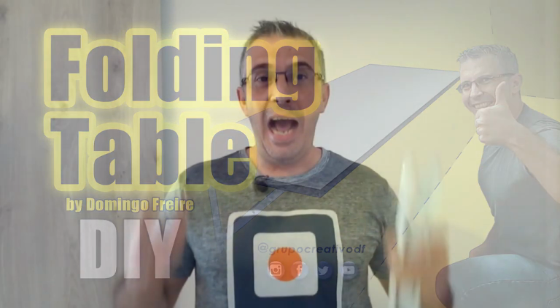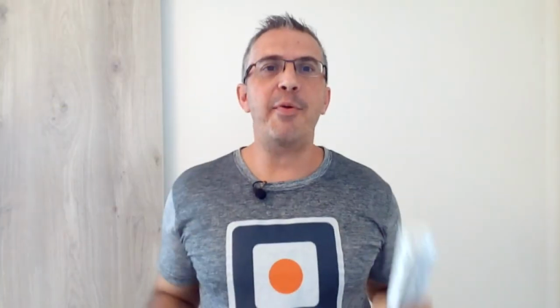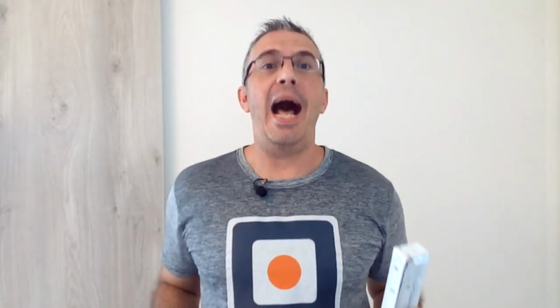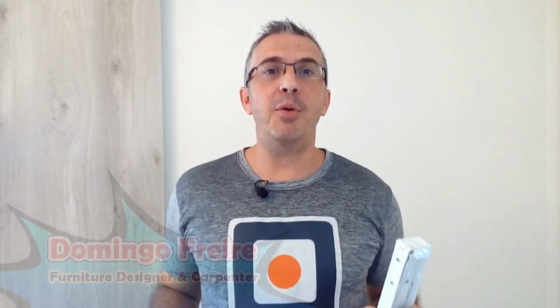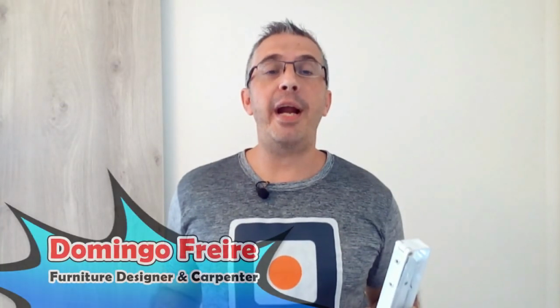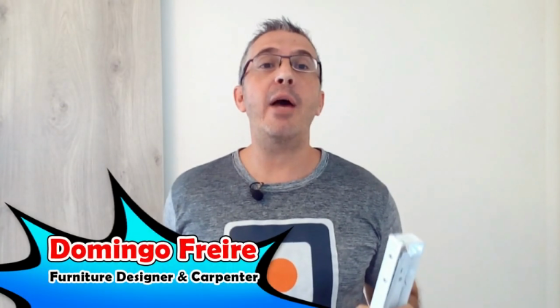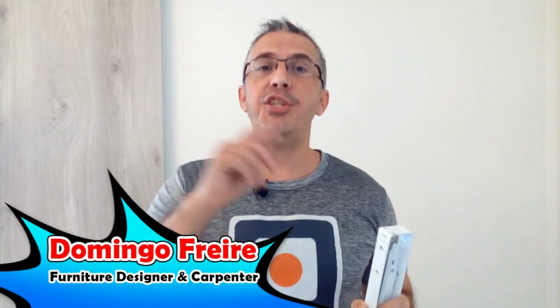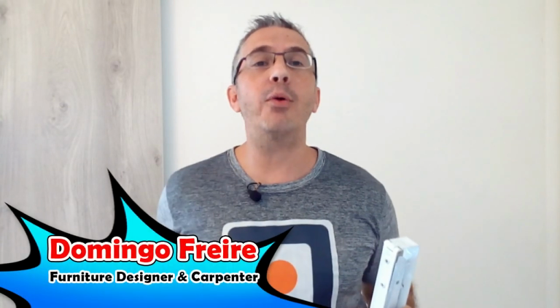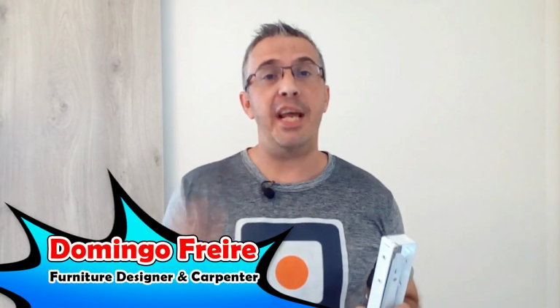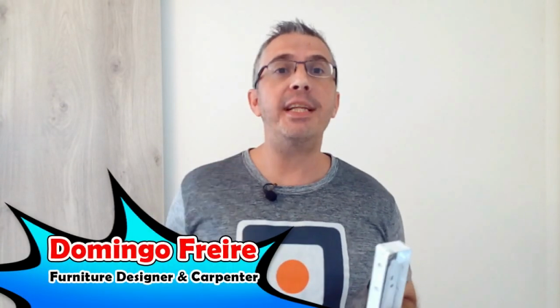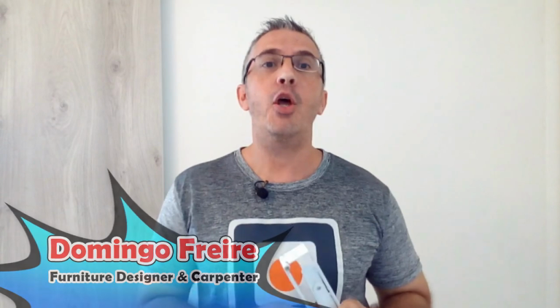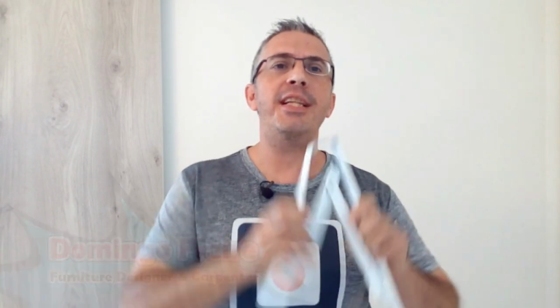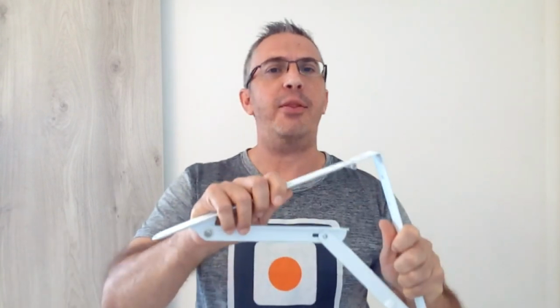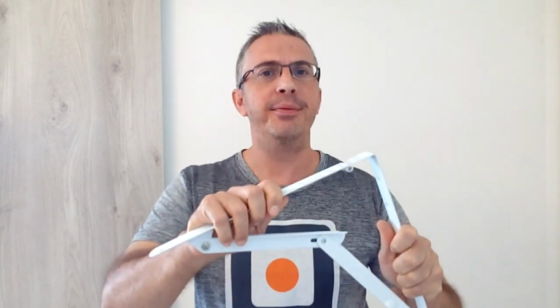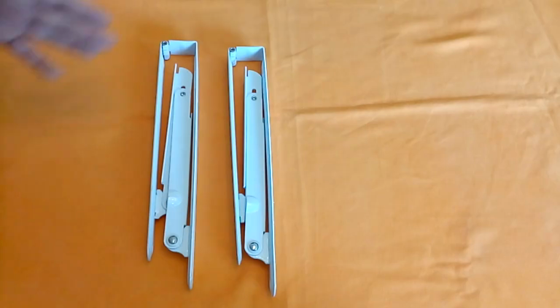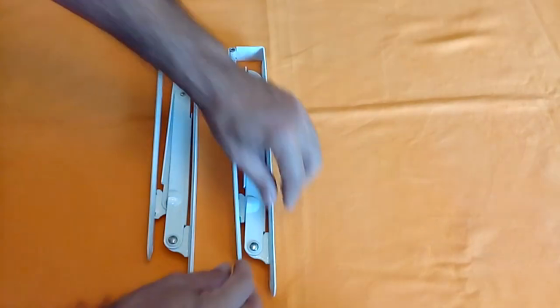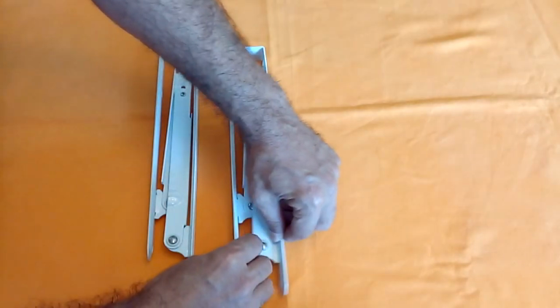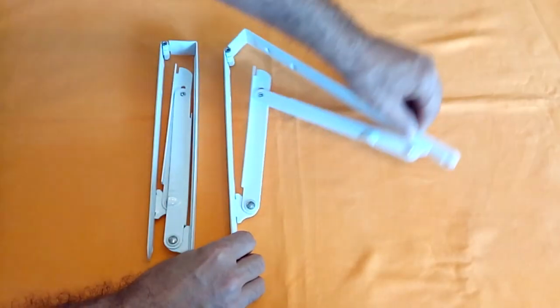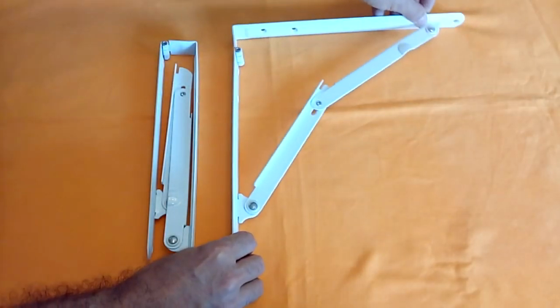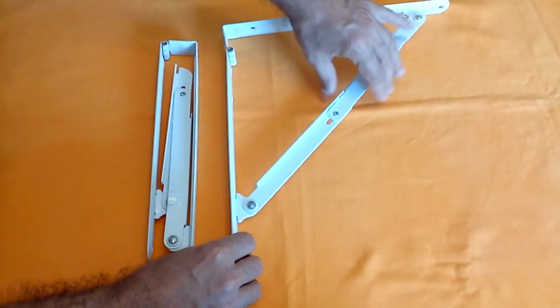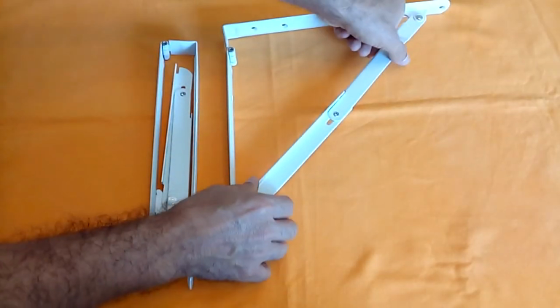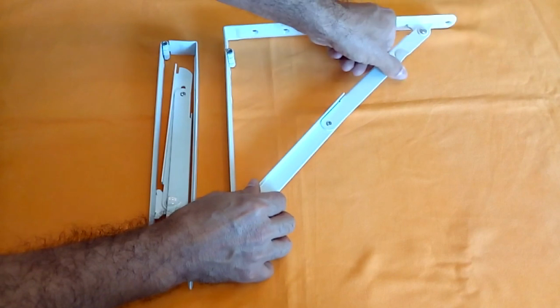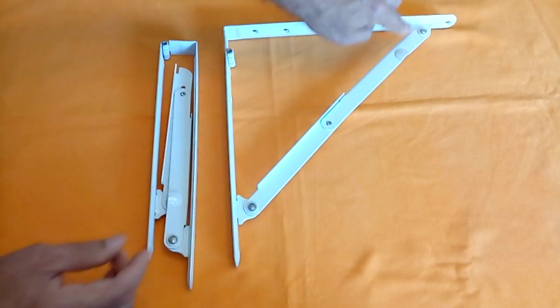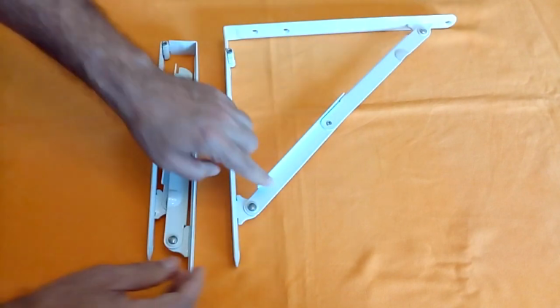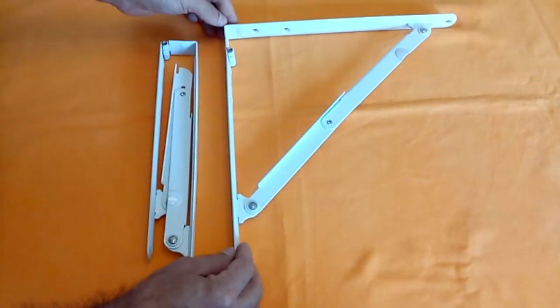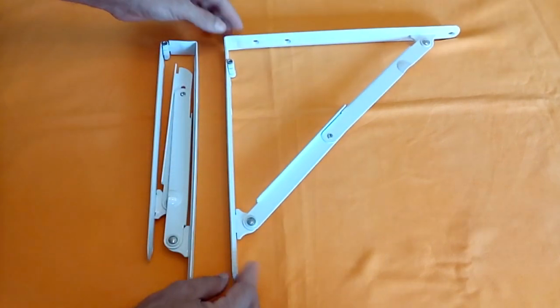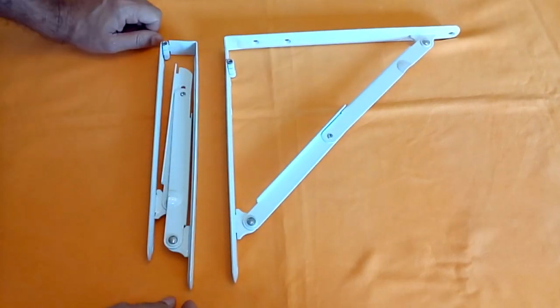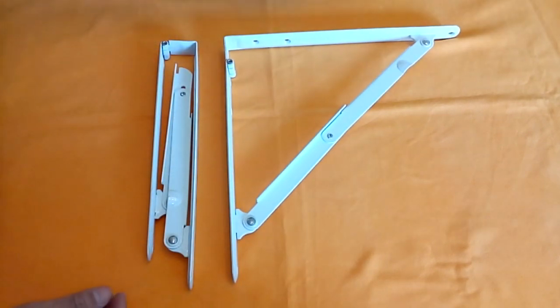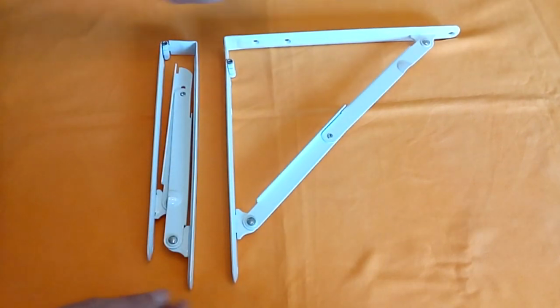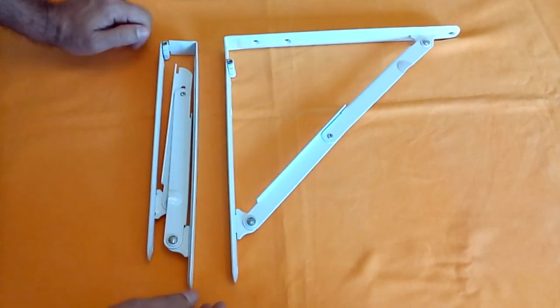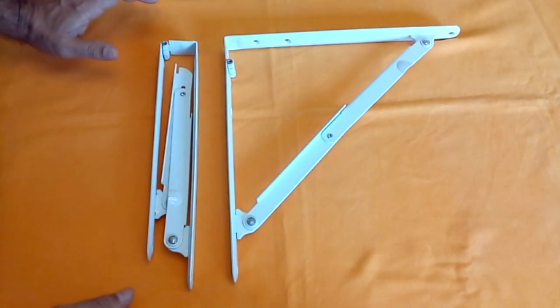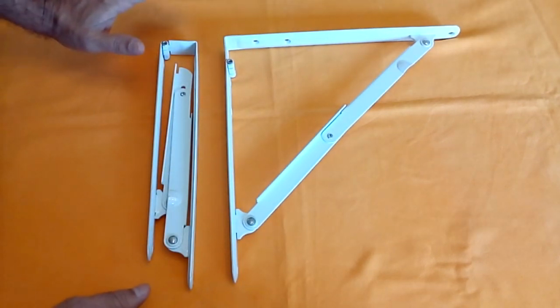Hi everyone, I'm Domingo Freire and I will teach you how to make a folding table using this hardware. The easiest option to install a drop-down table is to use hardware like the one you can see here.